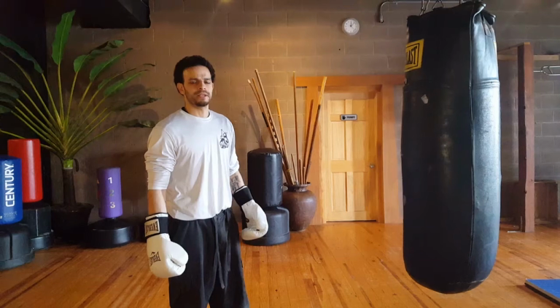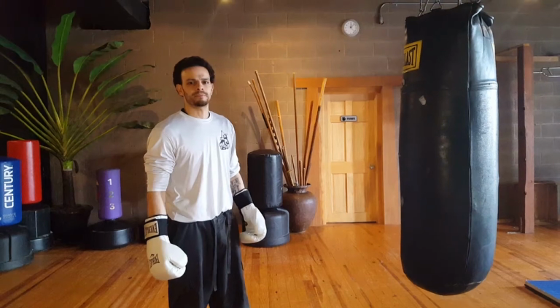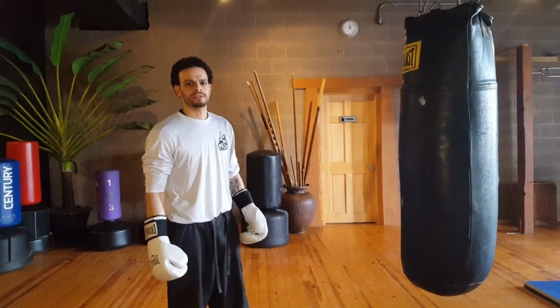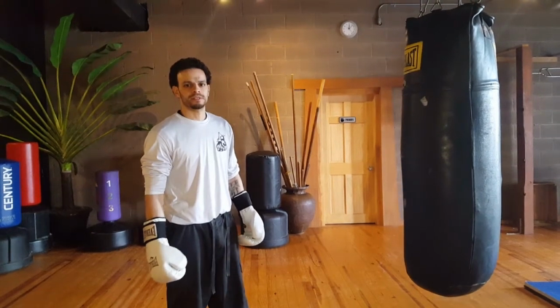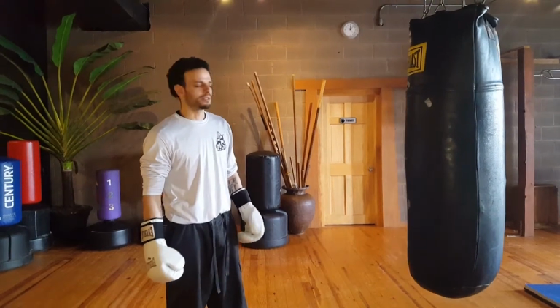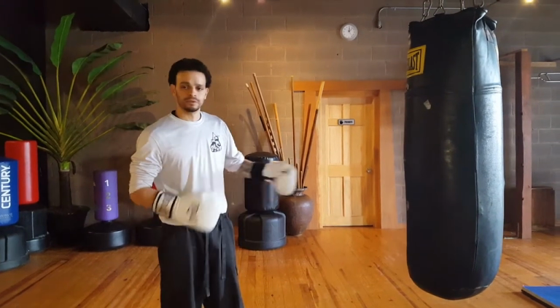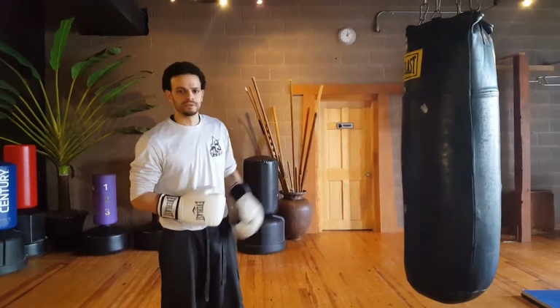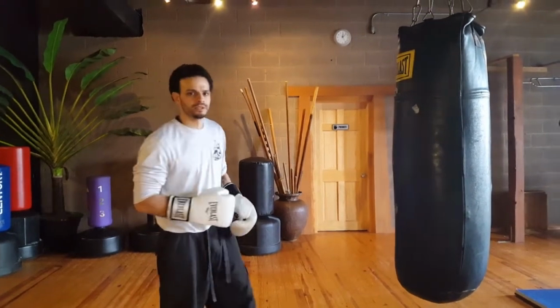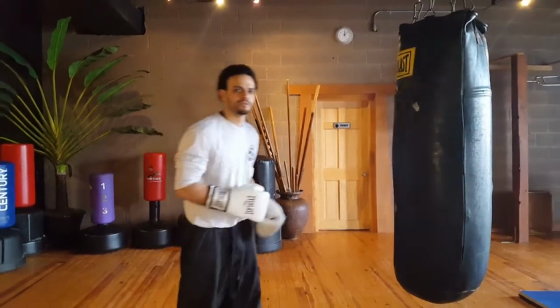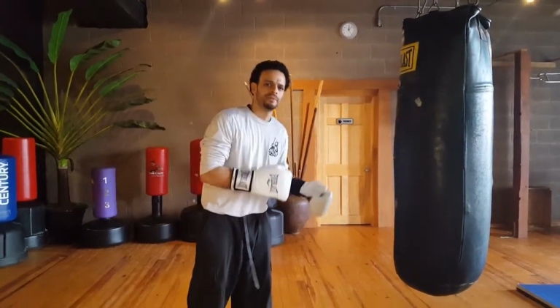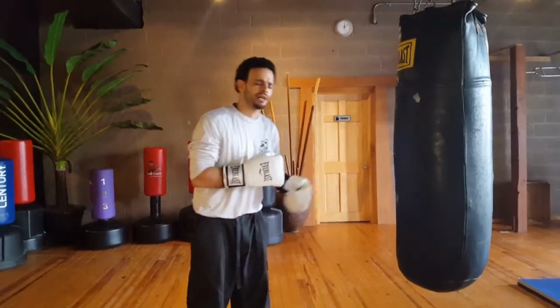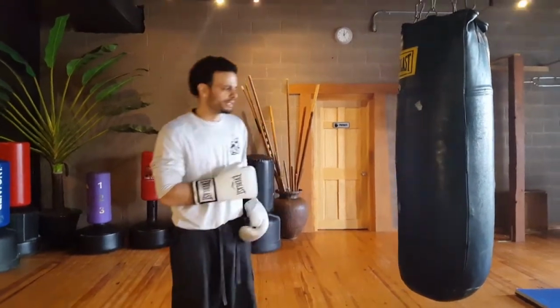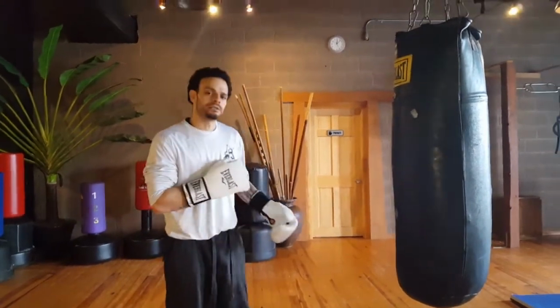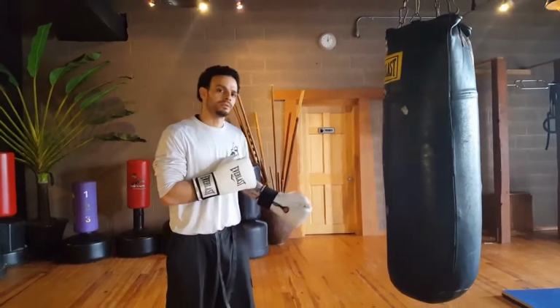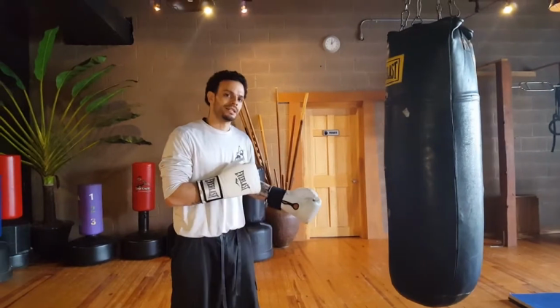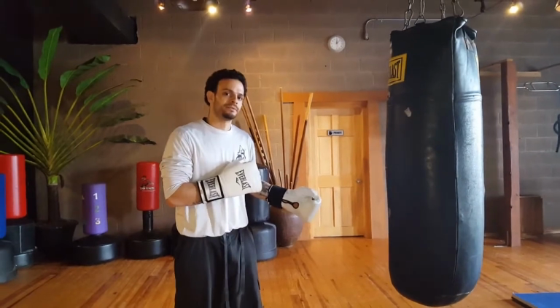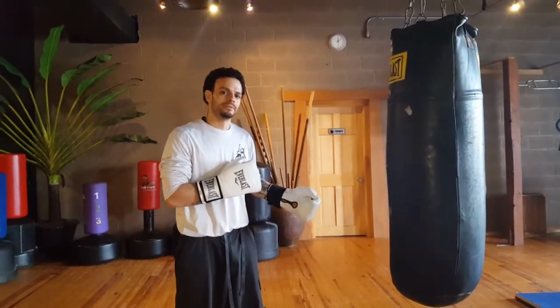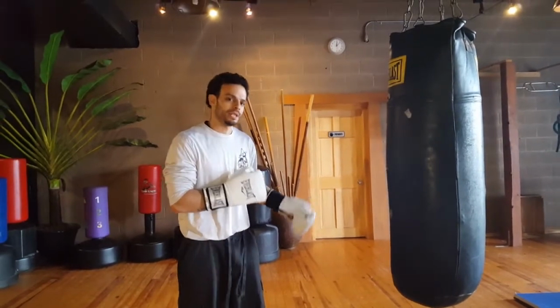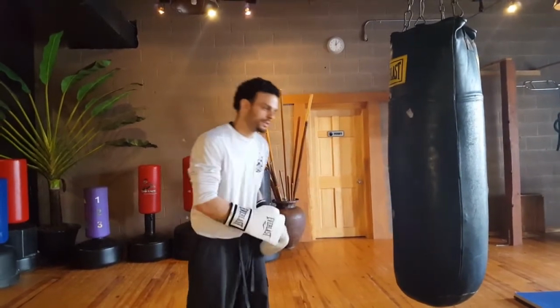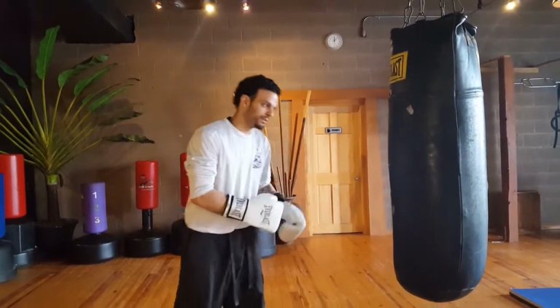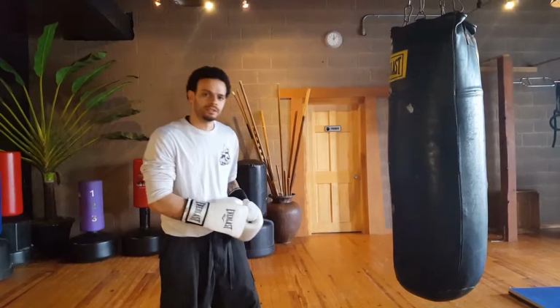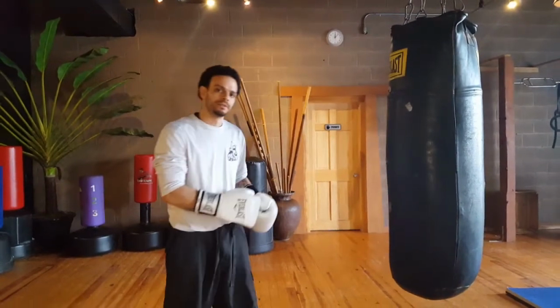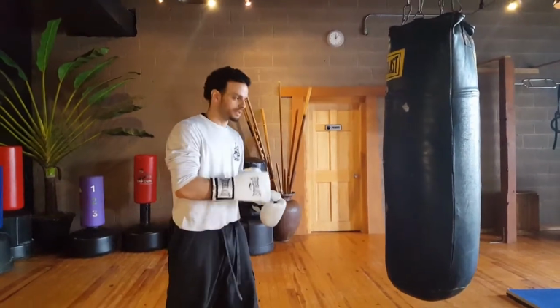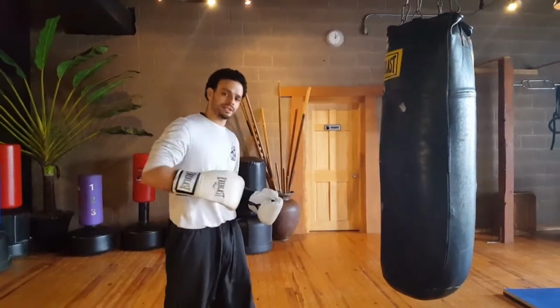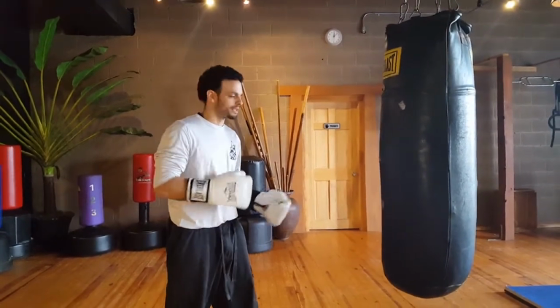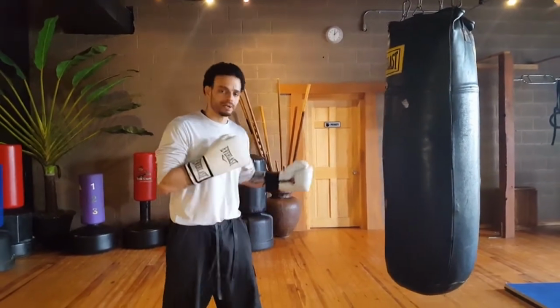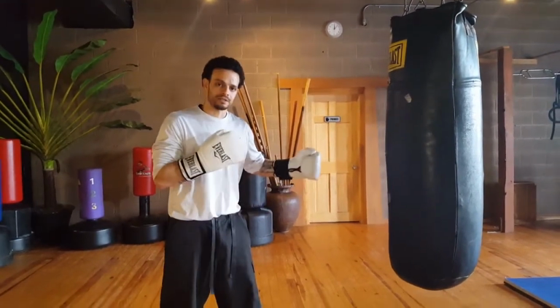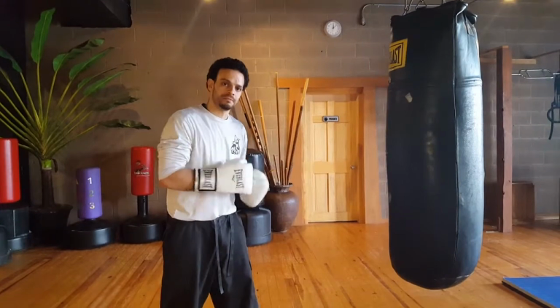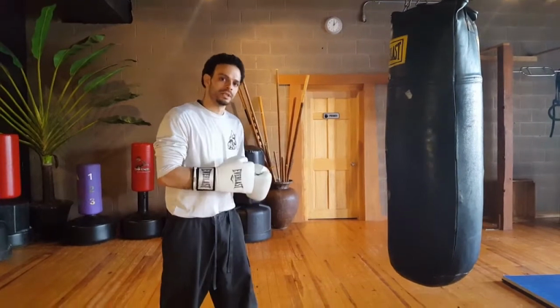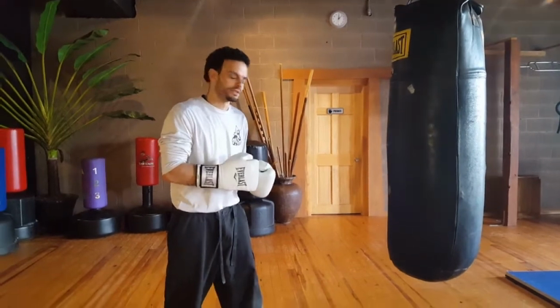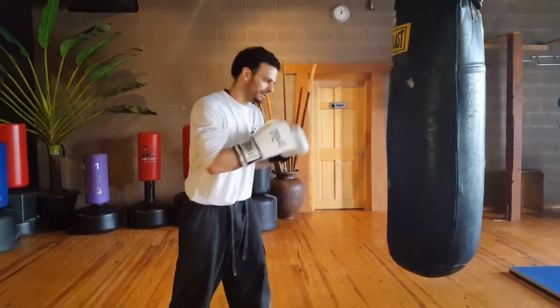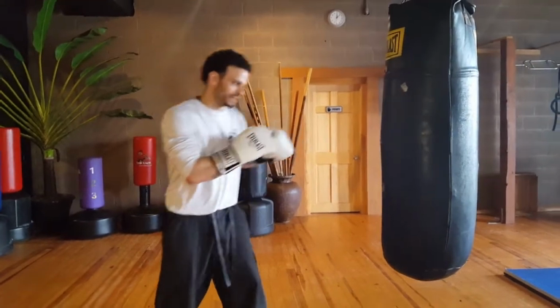It's Pride Martial Arts here, going to be going over a real good drill for the heavy bag. This drill we're trying to deliver a liver shot. We're going to deliver the liver shots on the right side of the body, so it's always going to be with the left hook for the liver shot.